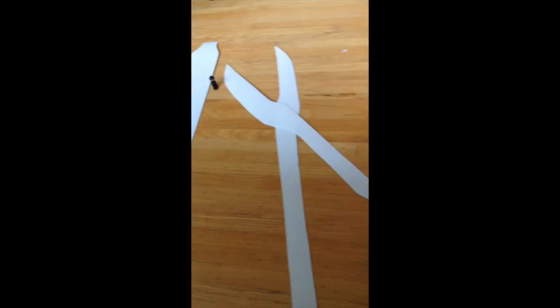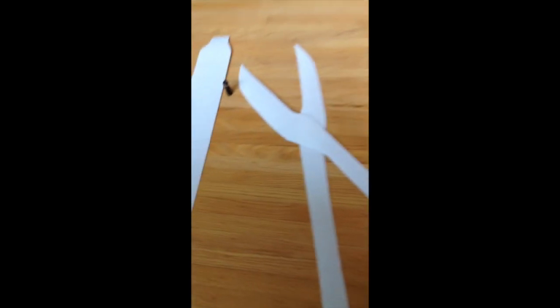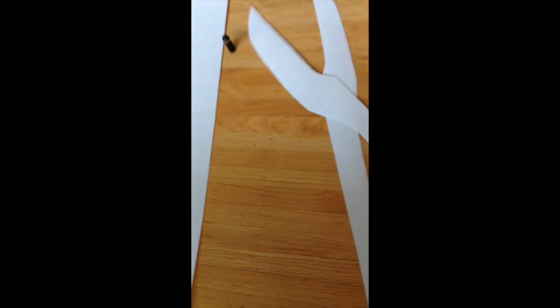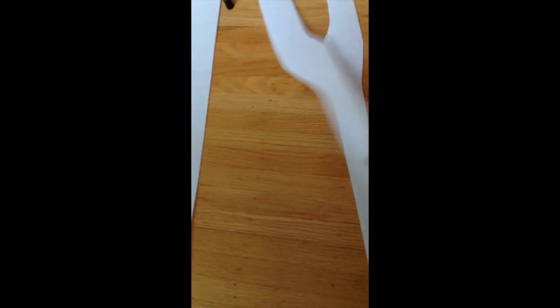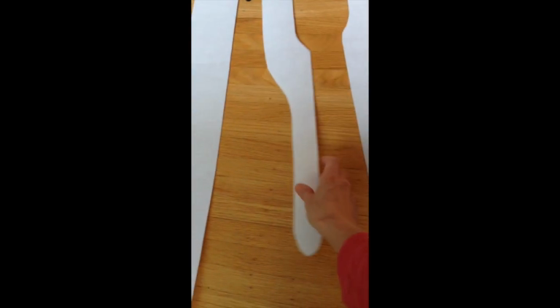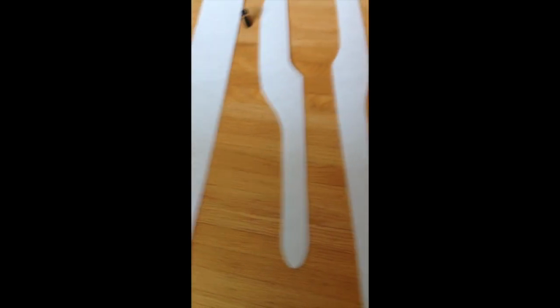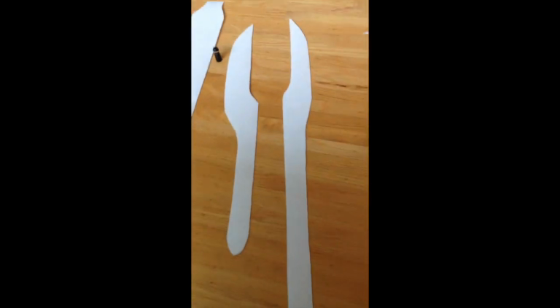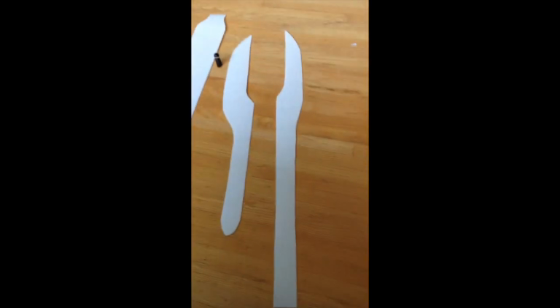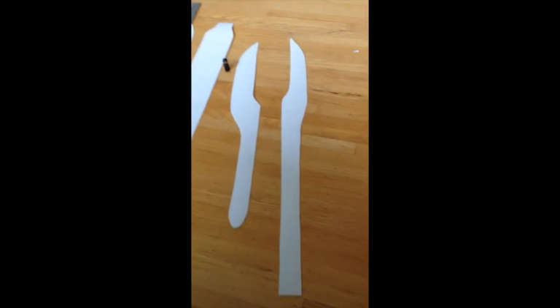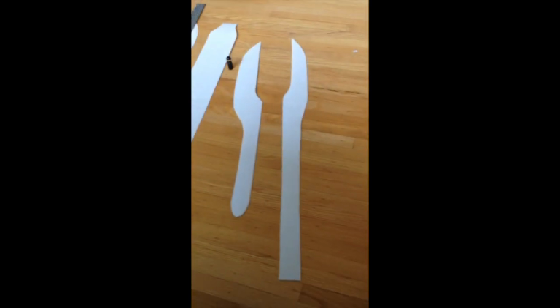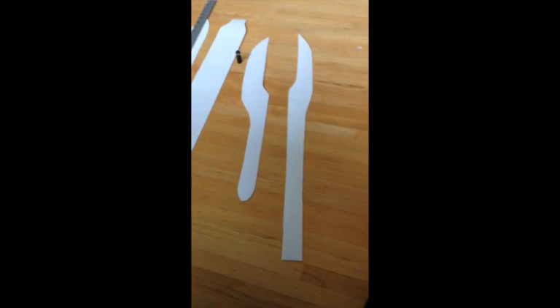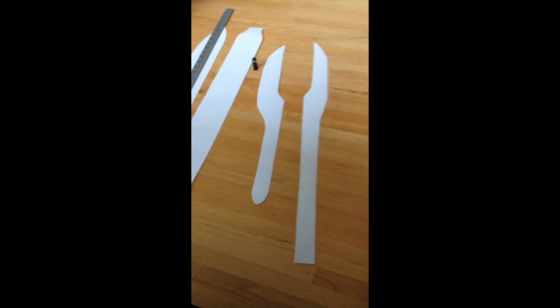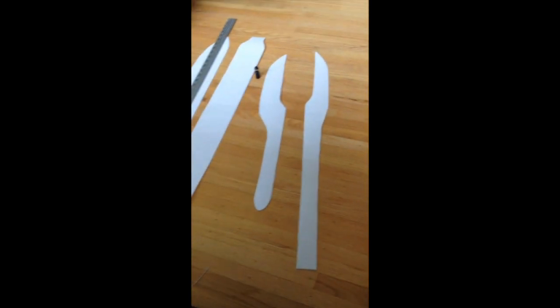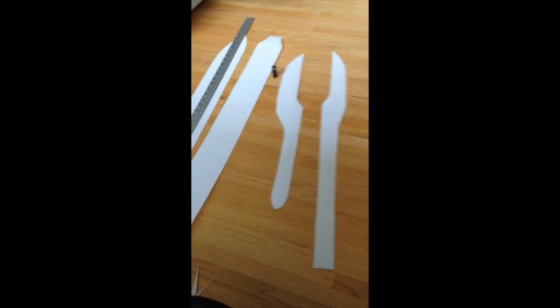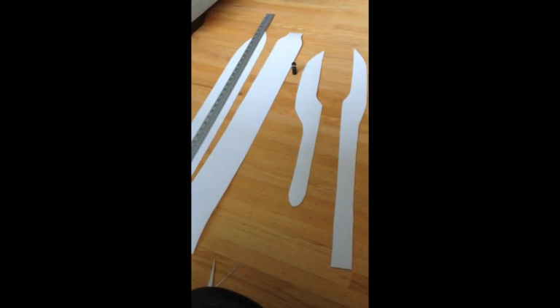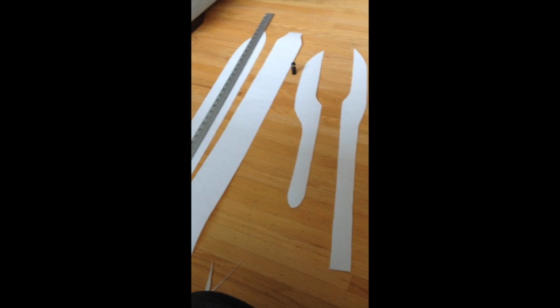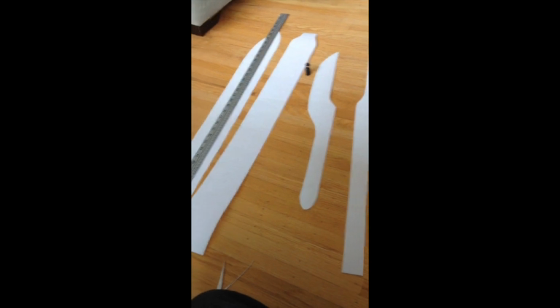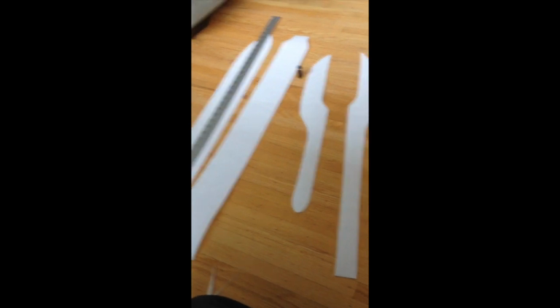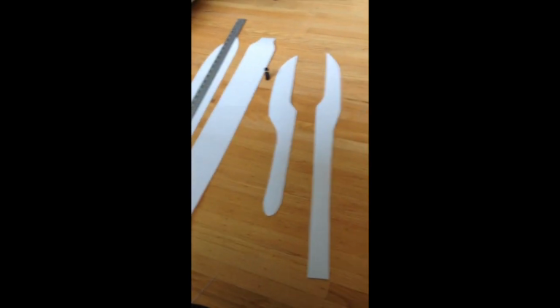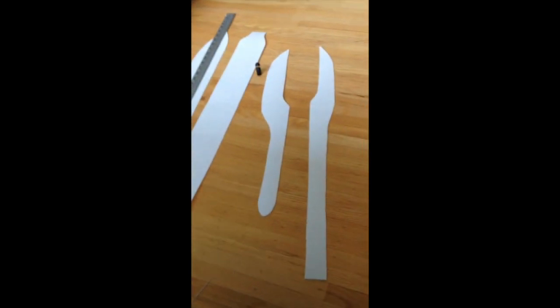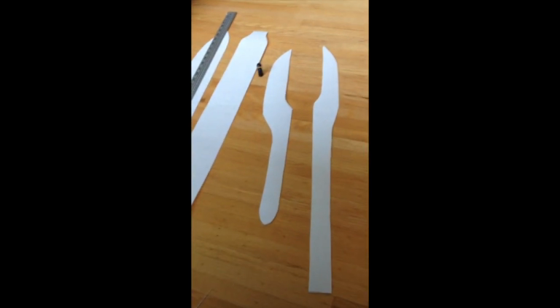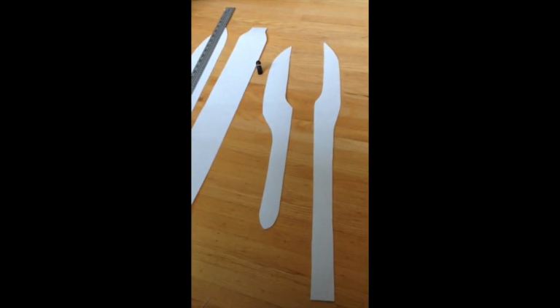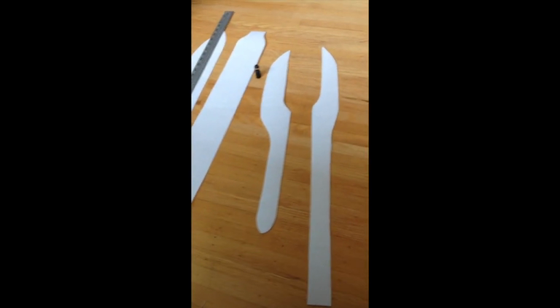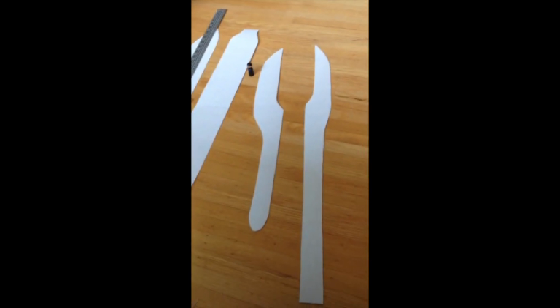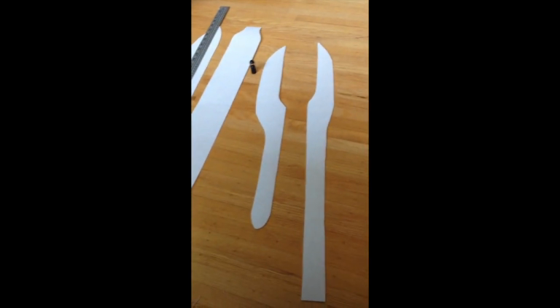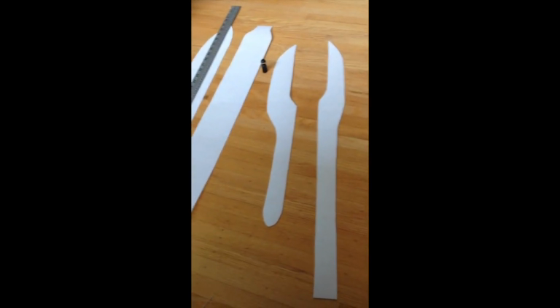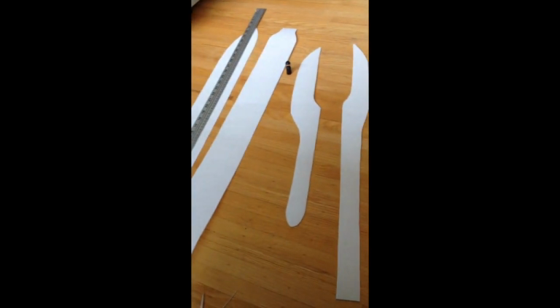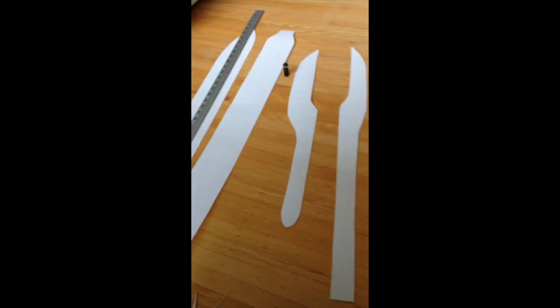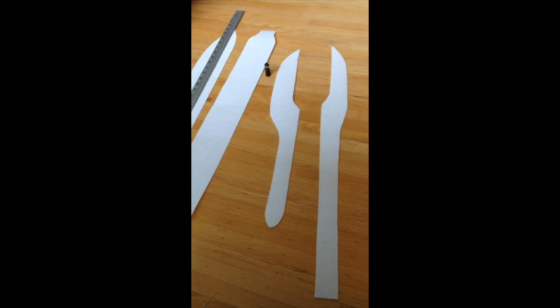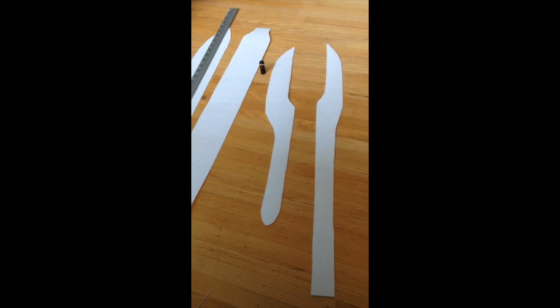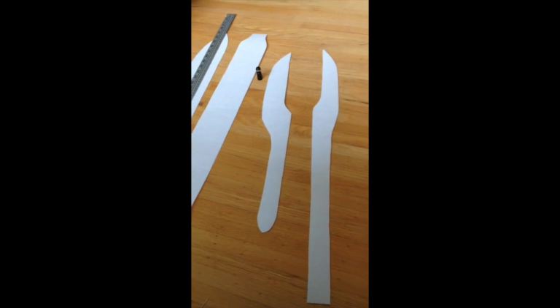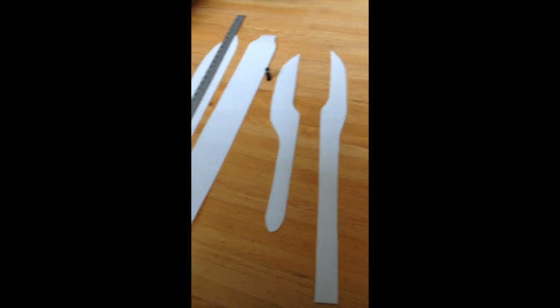I'll show you what each piece looks like by itself. And there's the ninja — so these are the next pieces. We have to duct tape these pieces and then attach them to the body pieces.